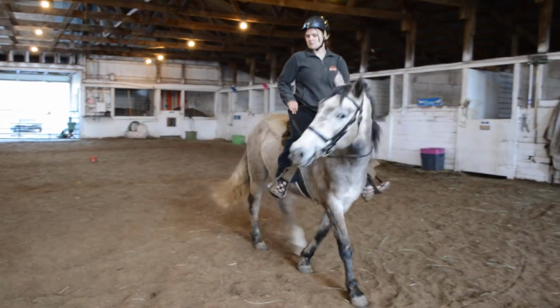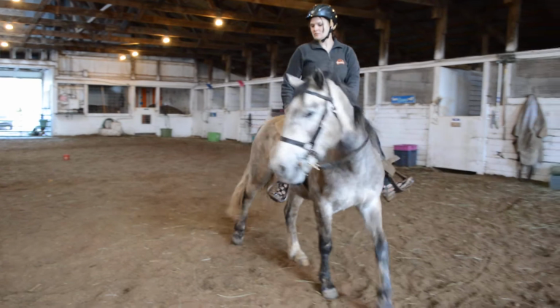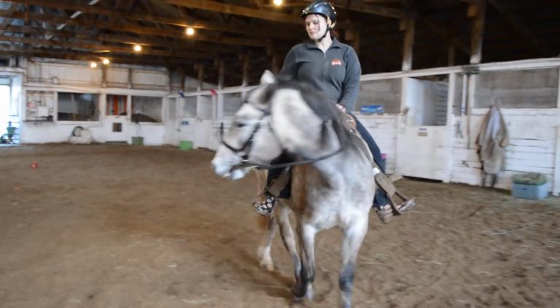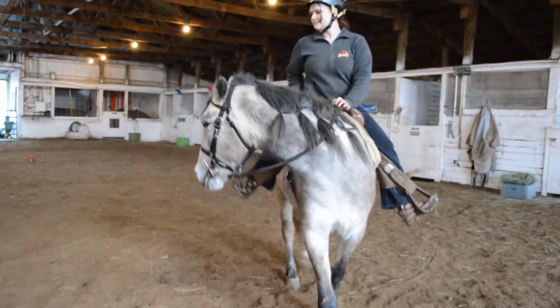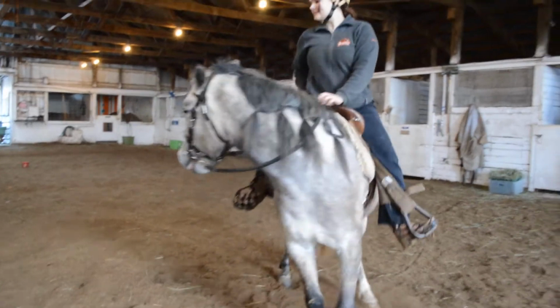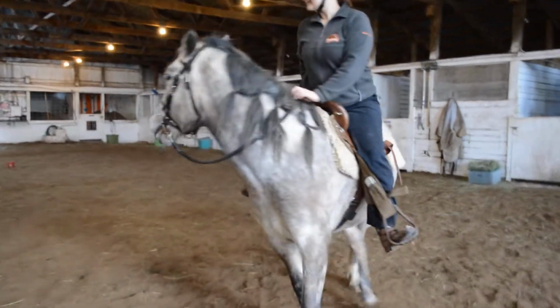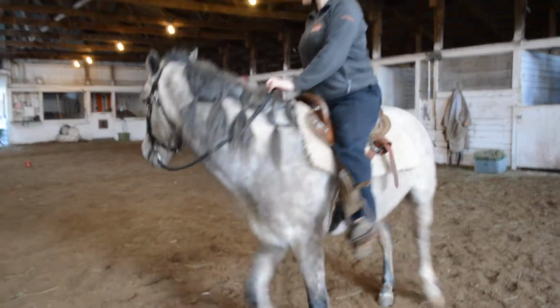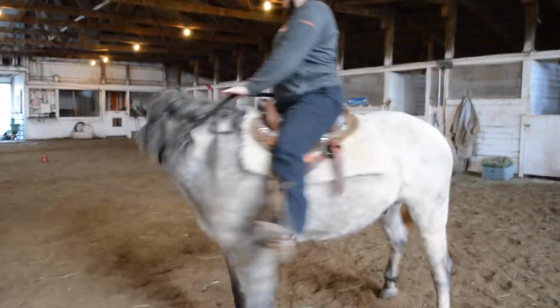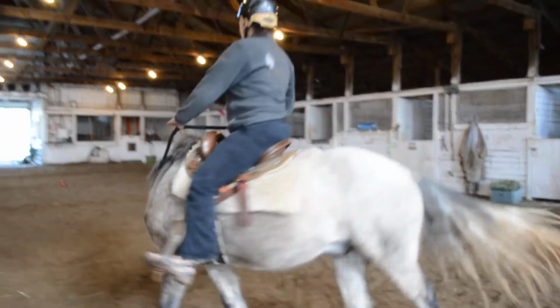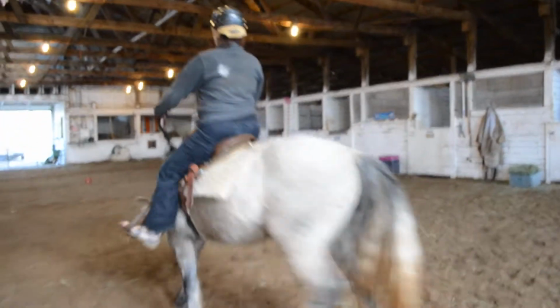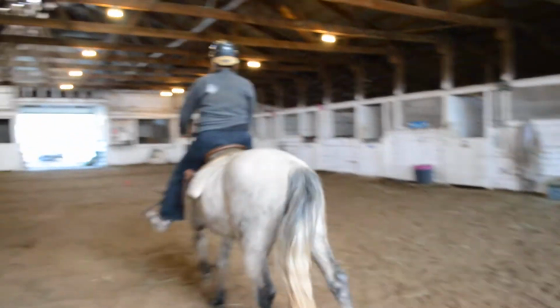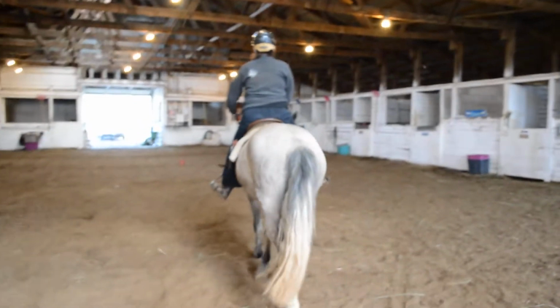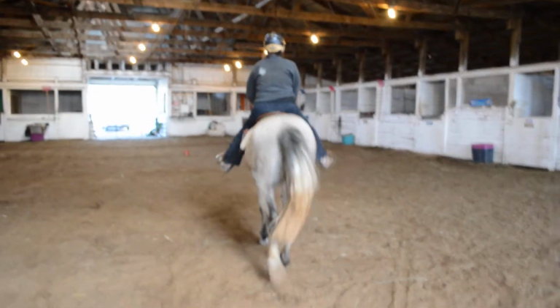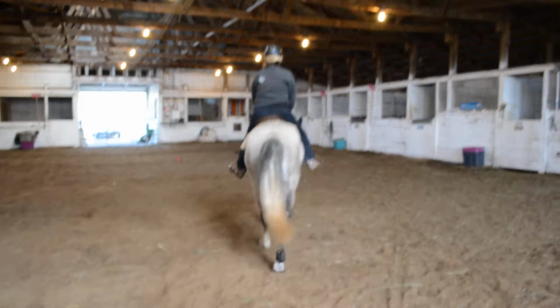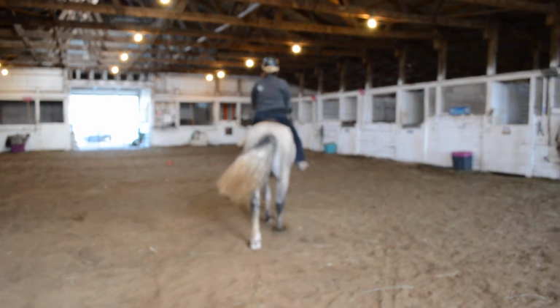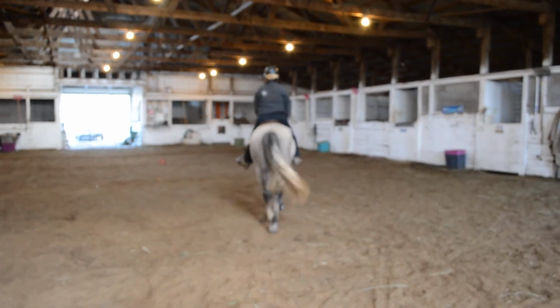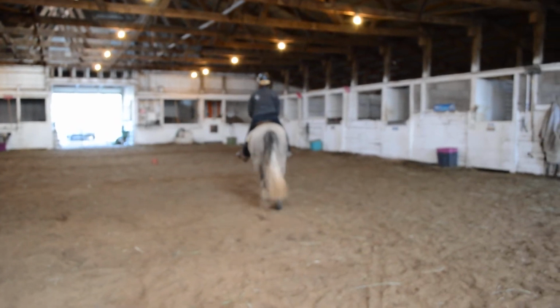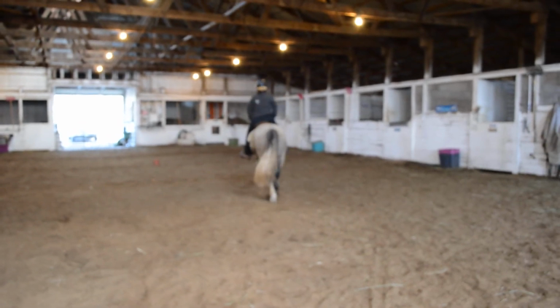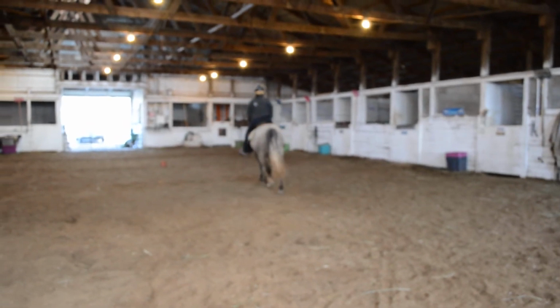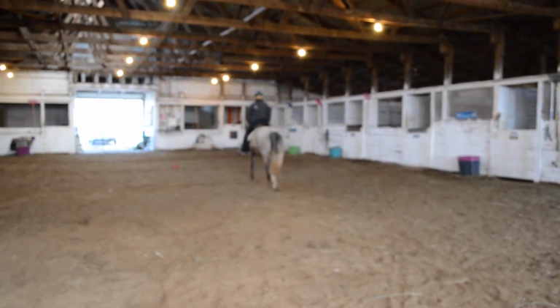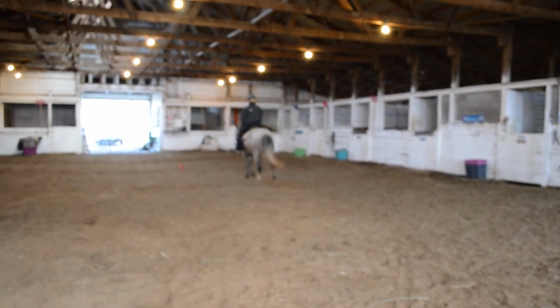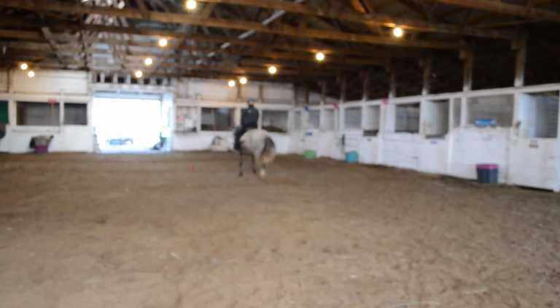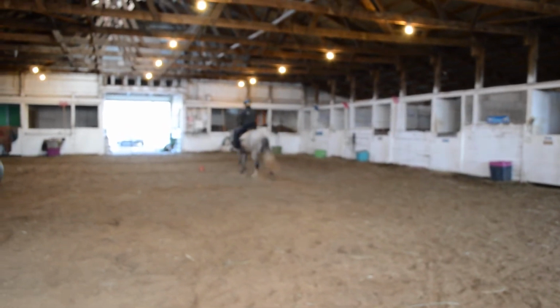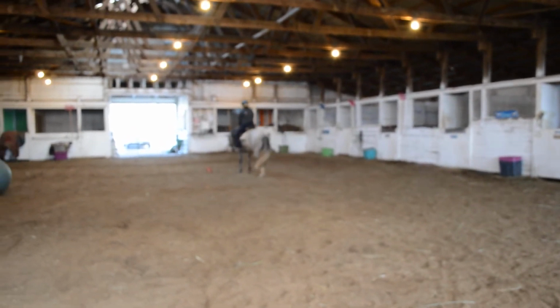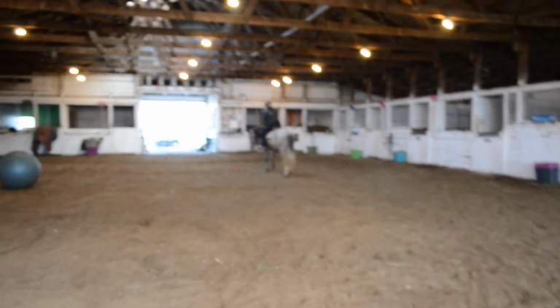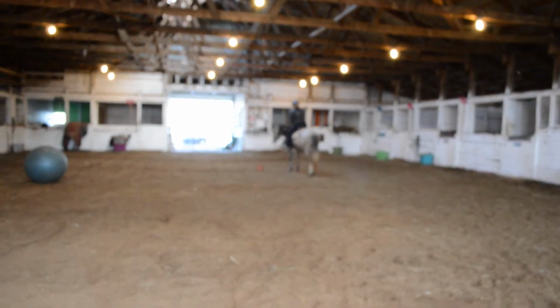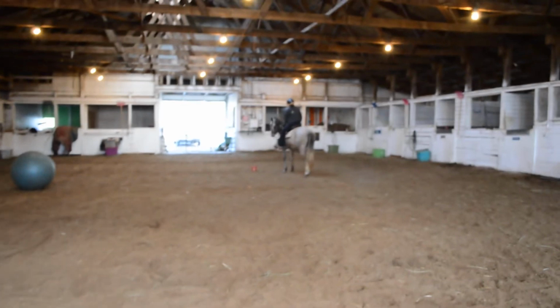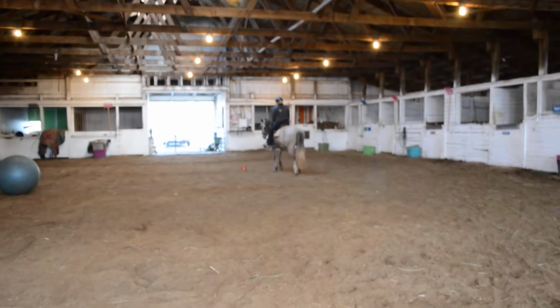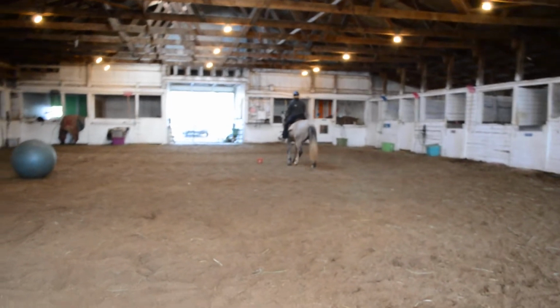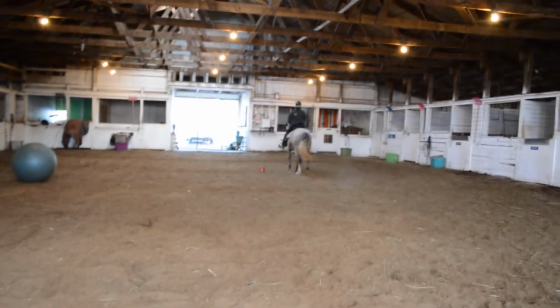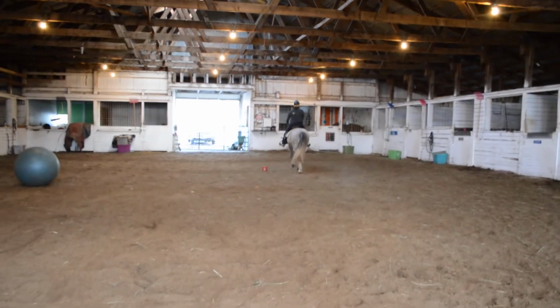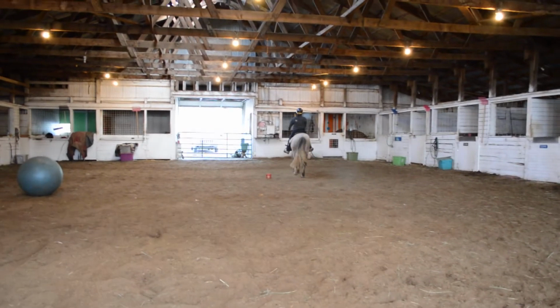Now if you're feeling comfortable enough, take him at a straight line and ask for that trot. Then bring him back to me.